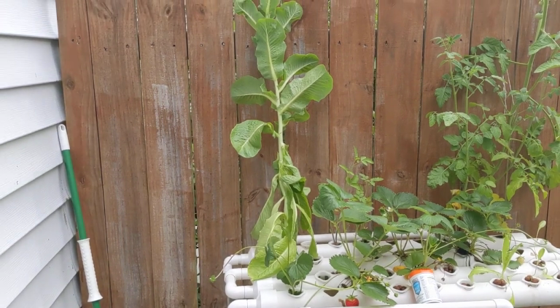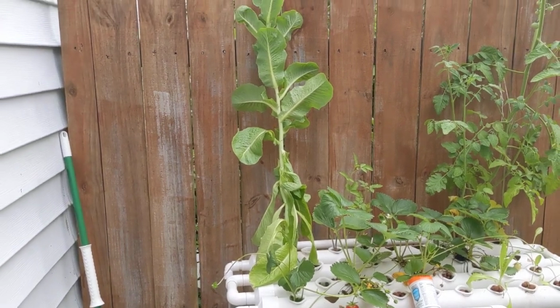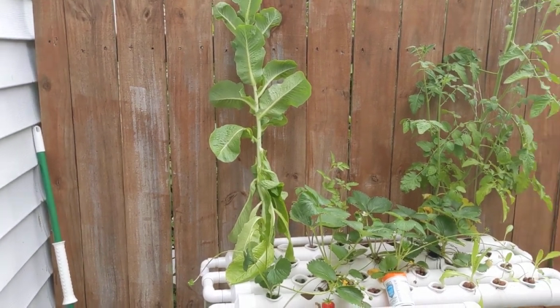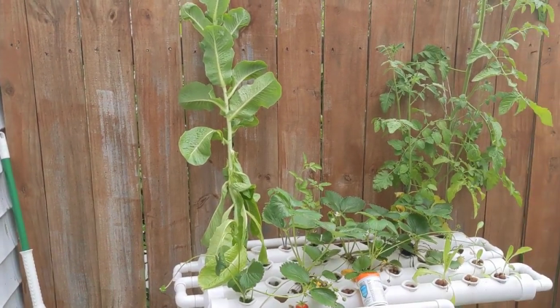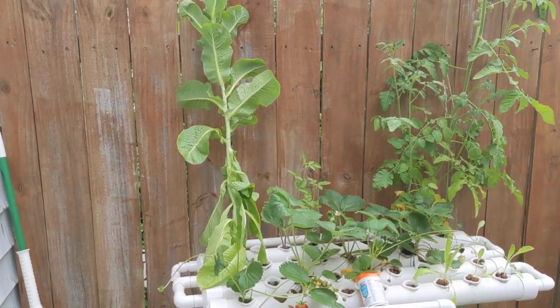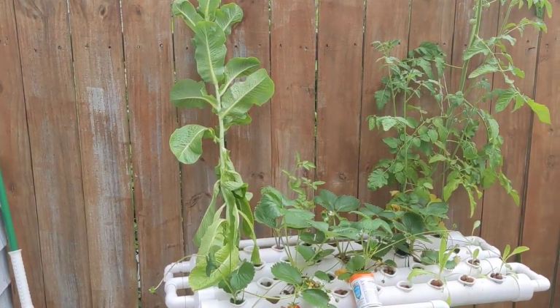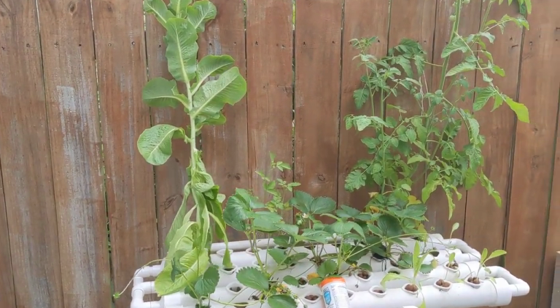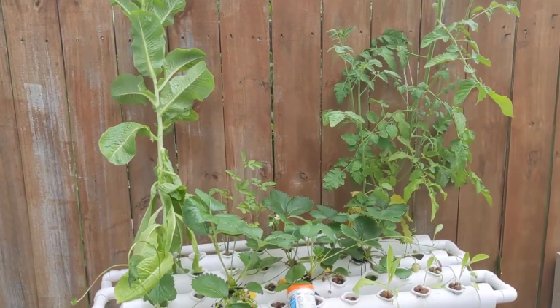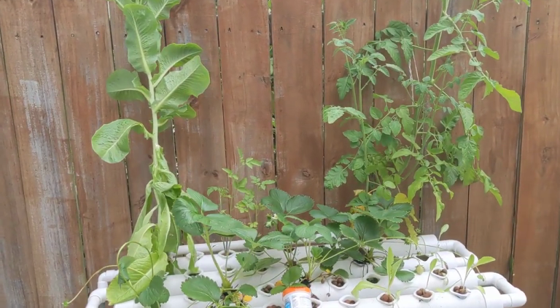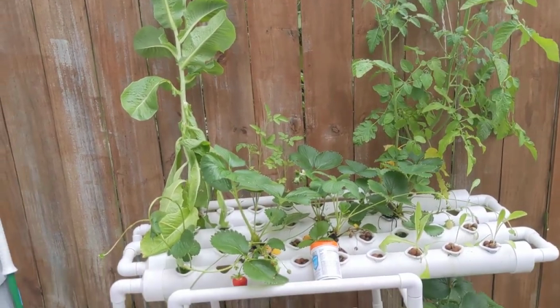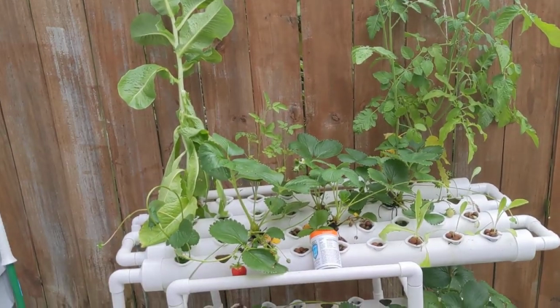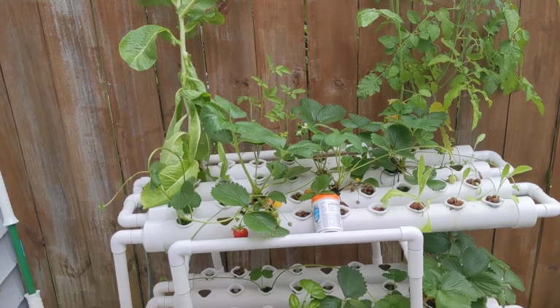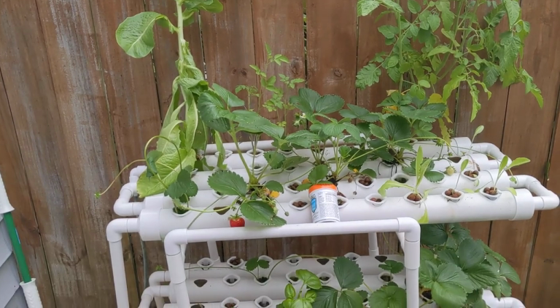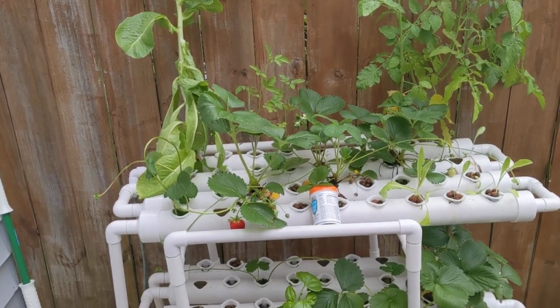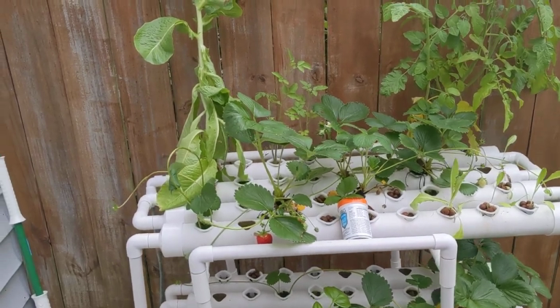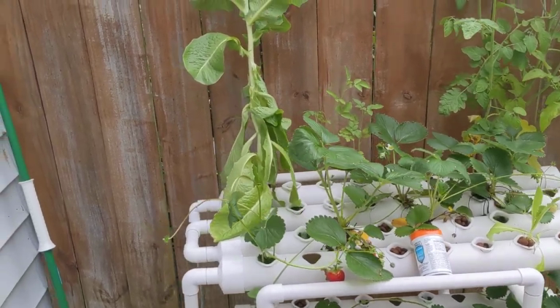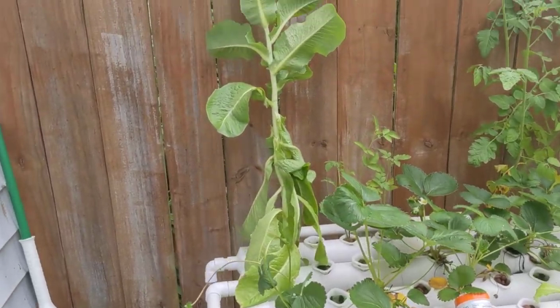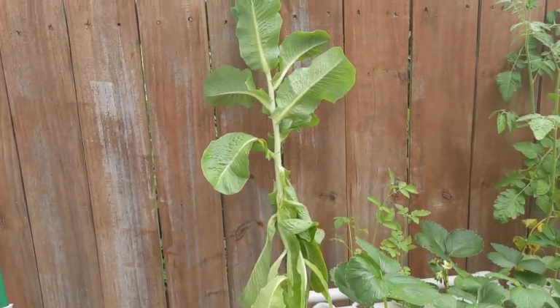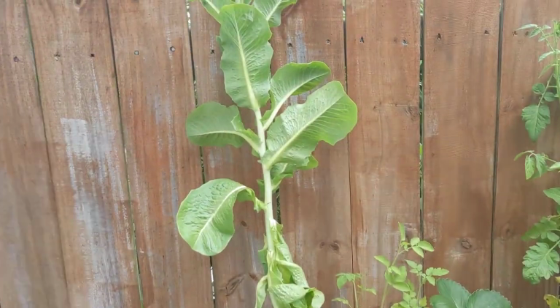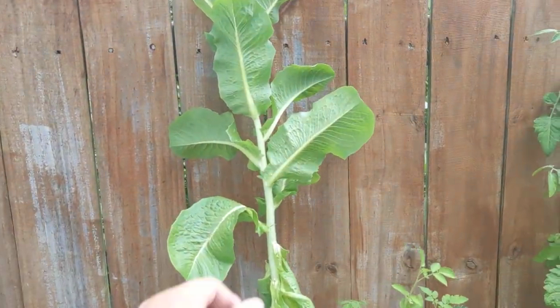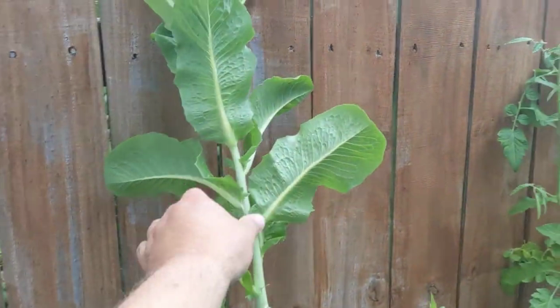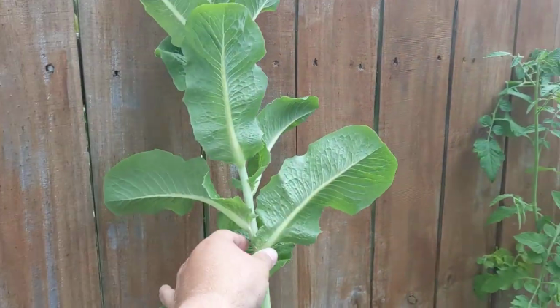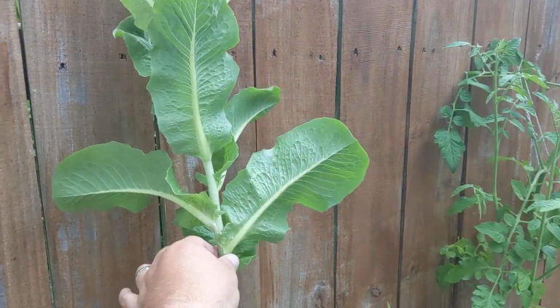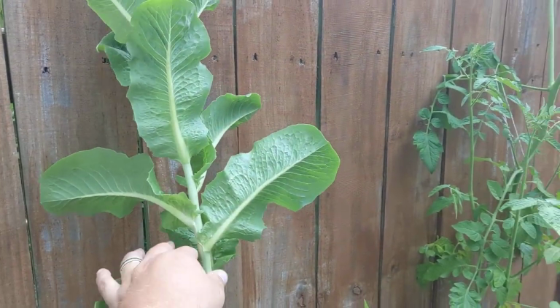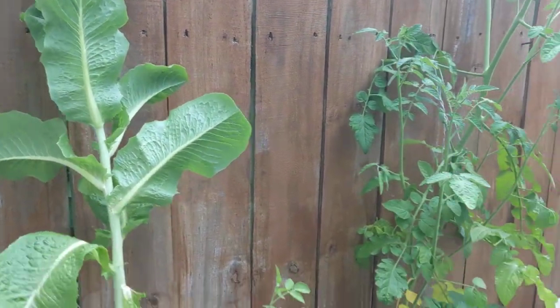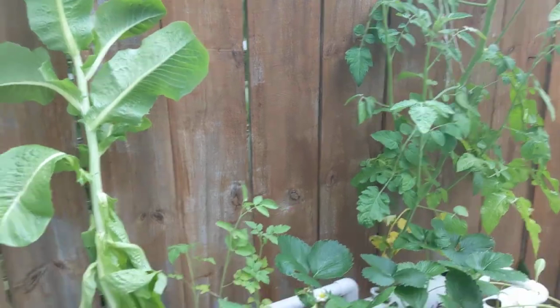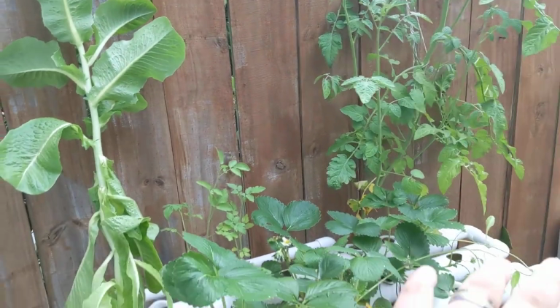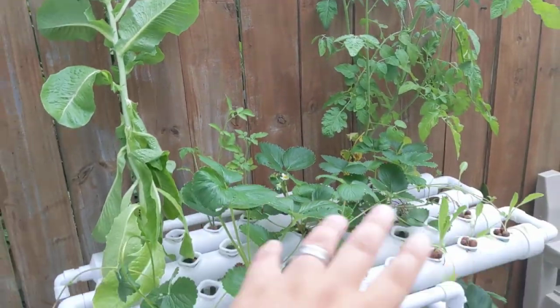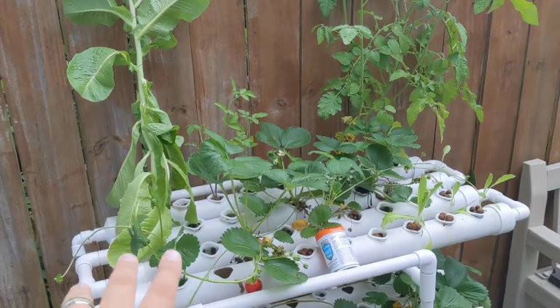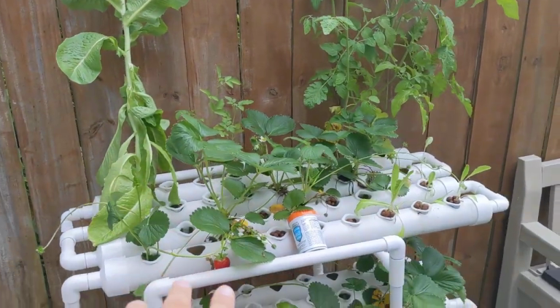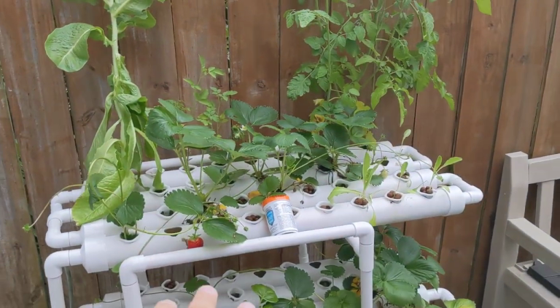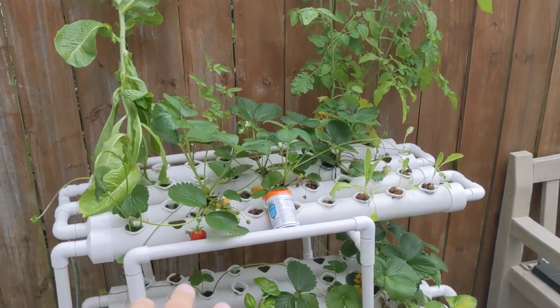Hi everybody, Loviani here. I just want to do a quick update on the hydroponic system. We had a whole bunch of this mature lettuce in here and I removed it and put it in our composter.